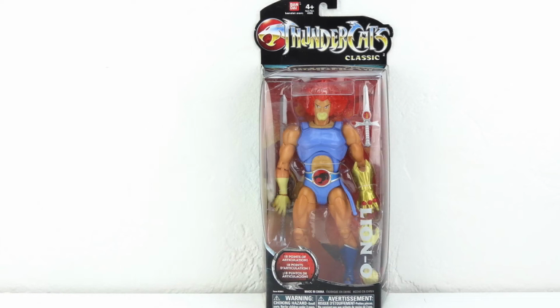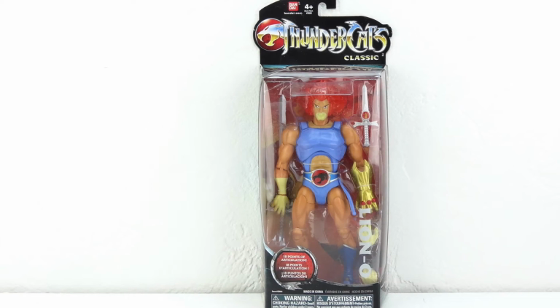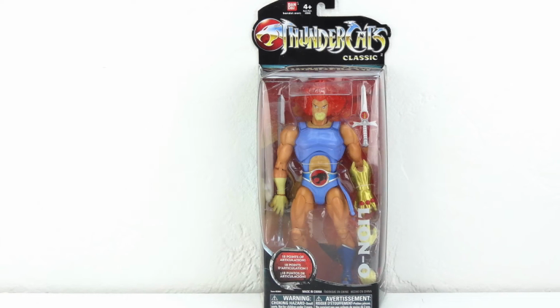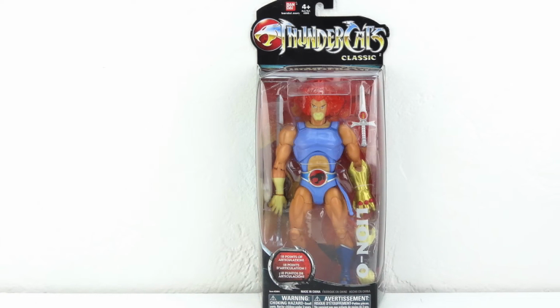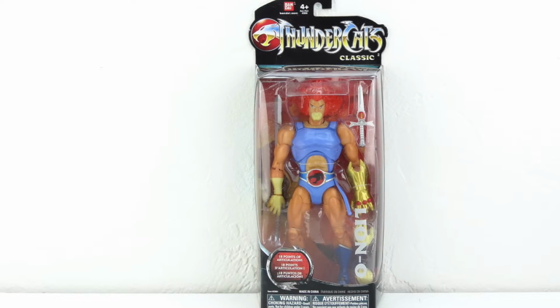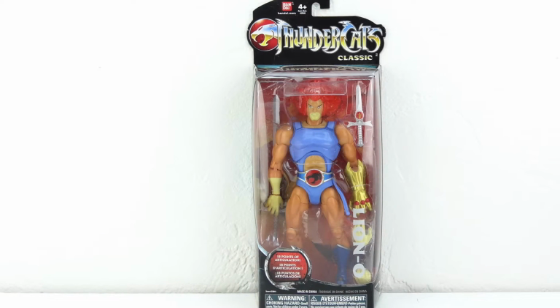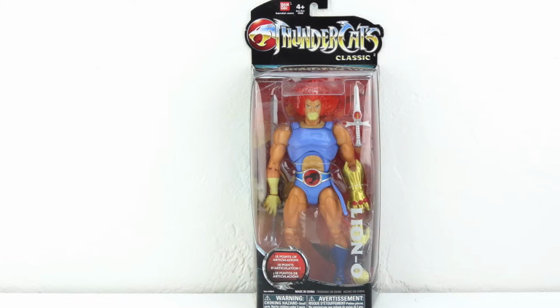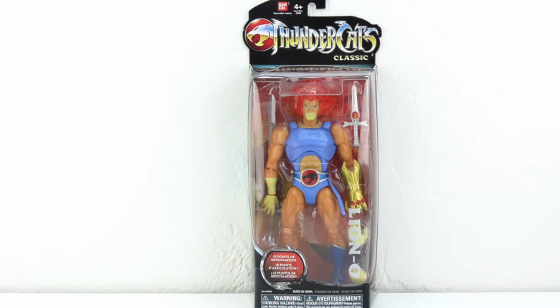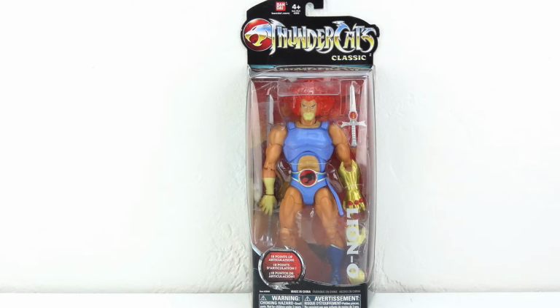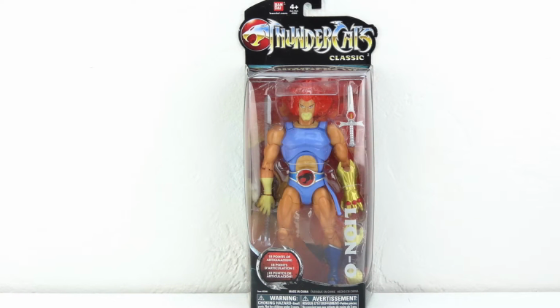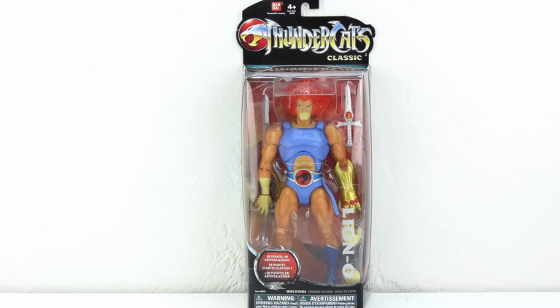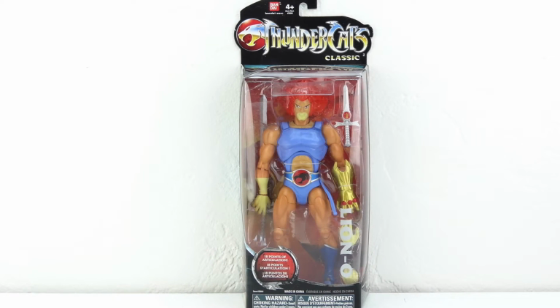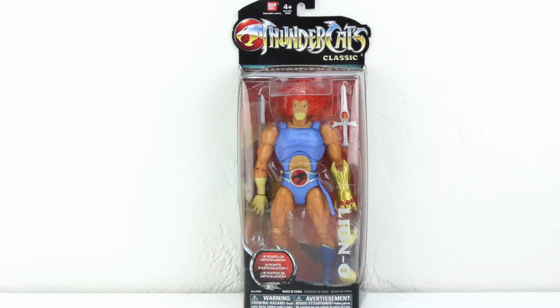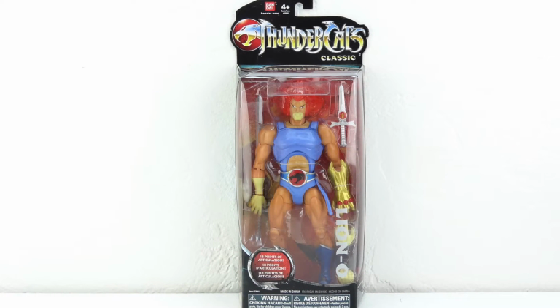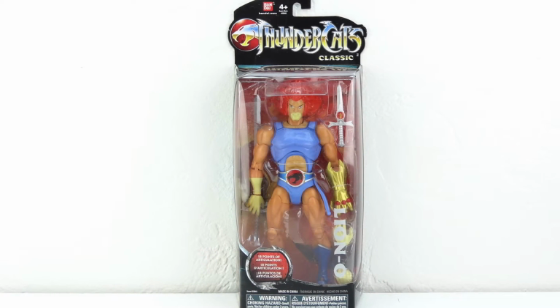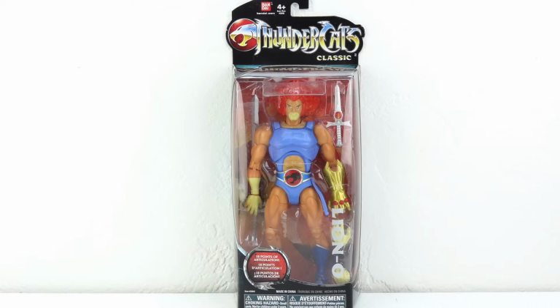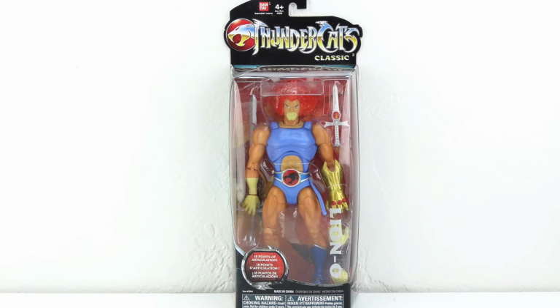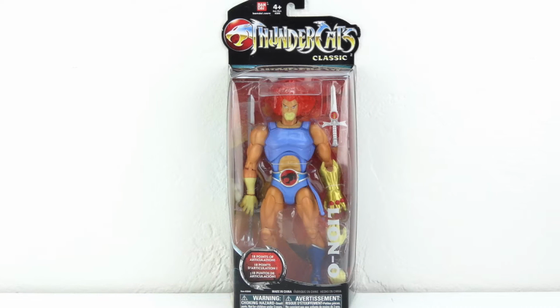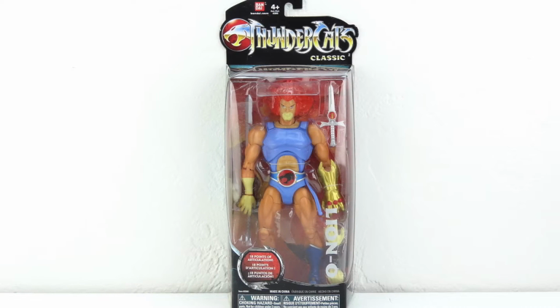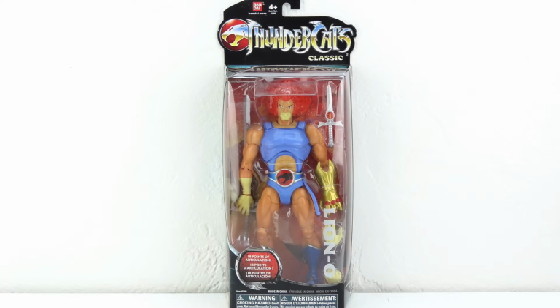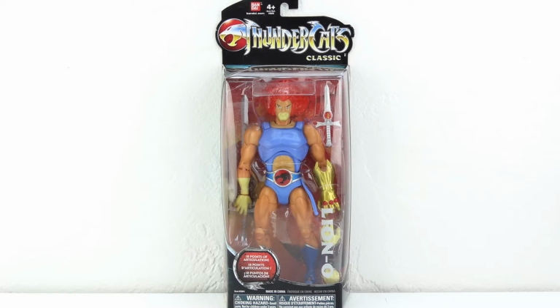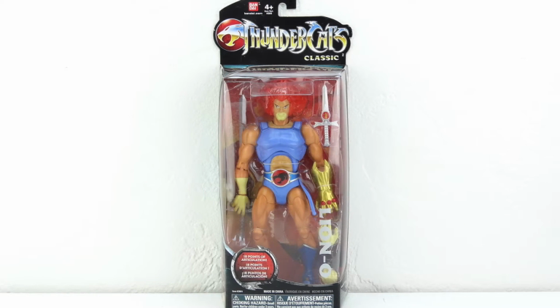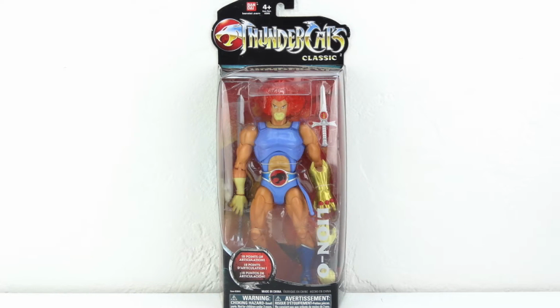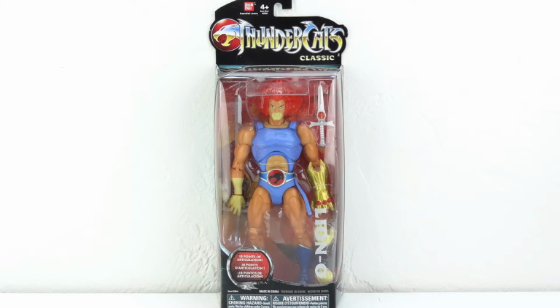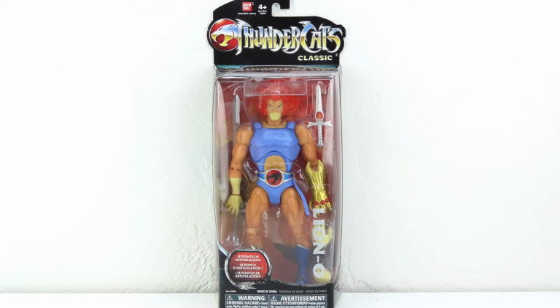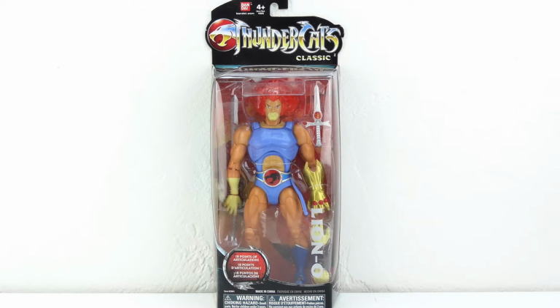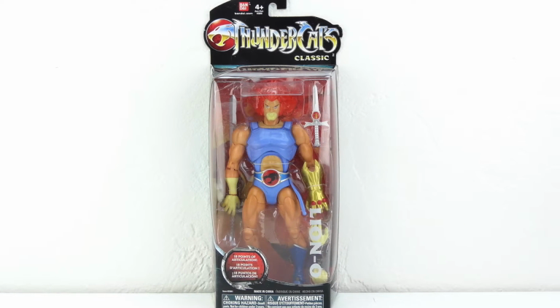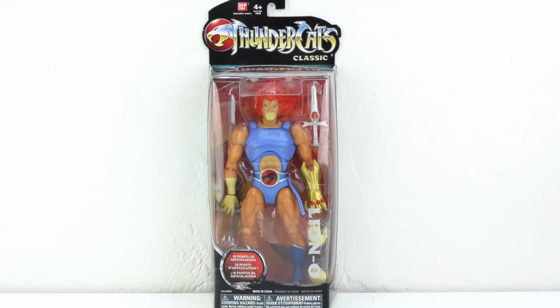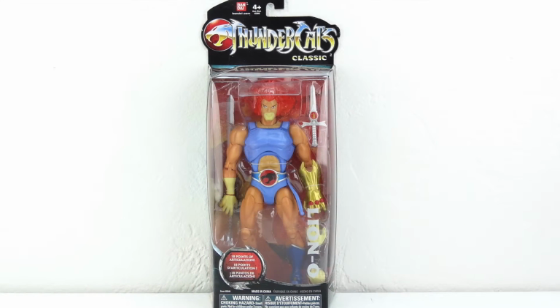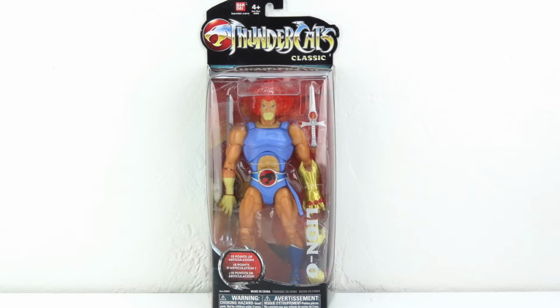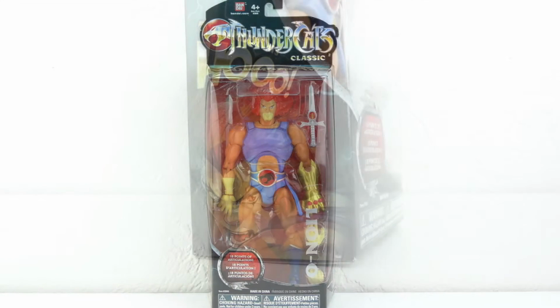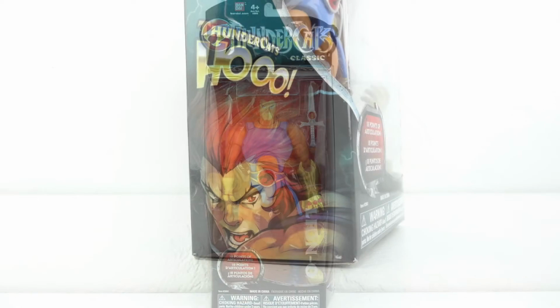Season 1 of the show aired in 1985, followed by 65 episodes, then seasons 2, 3, and 4 followed with a new format of 20 episodes each, starting with a 5 part story.